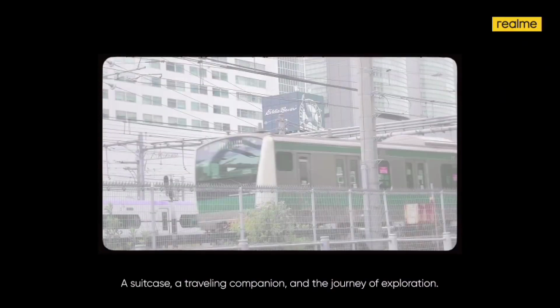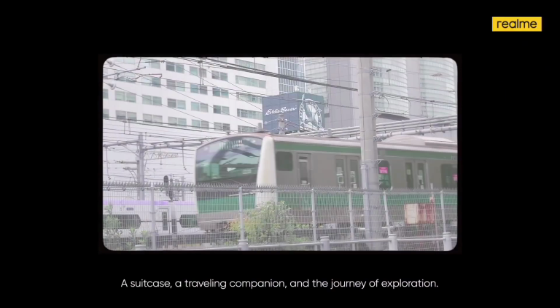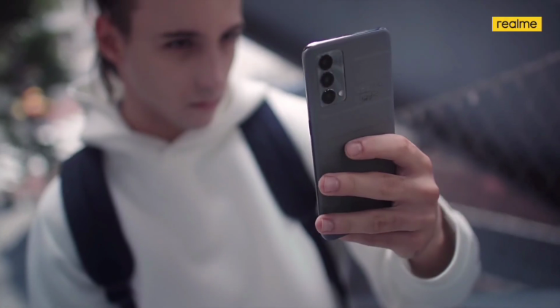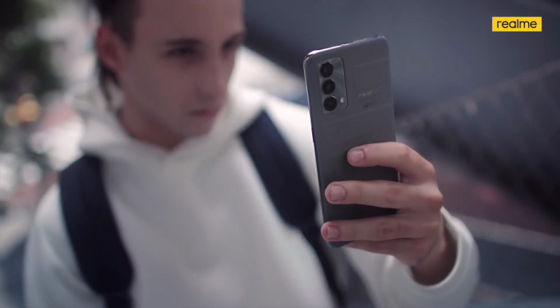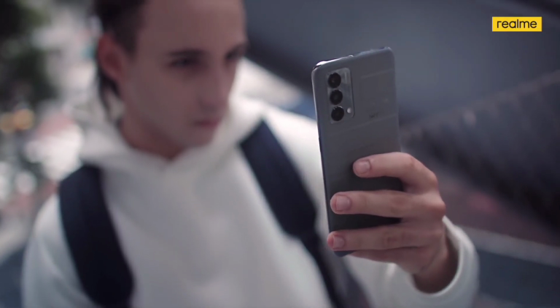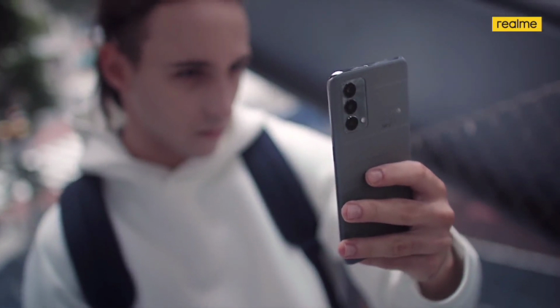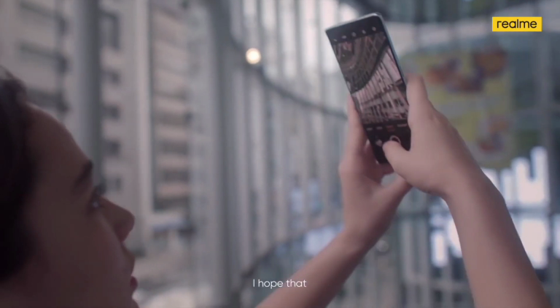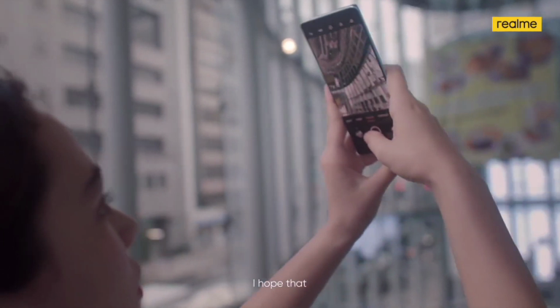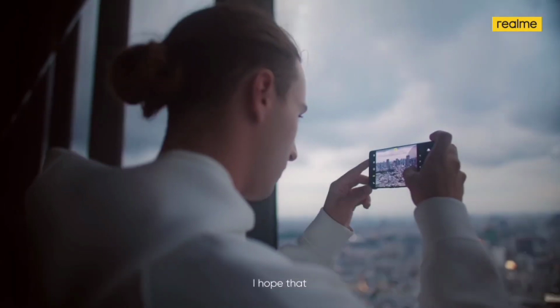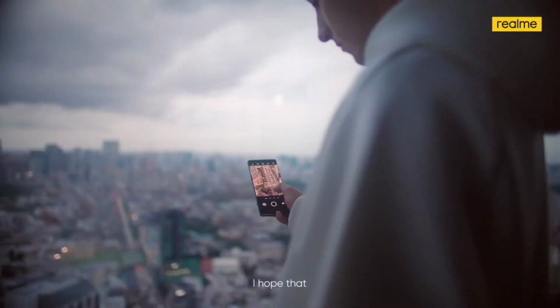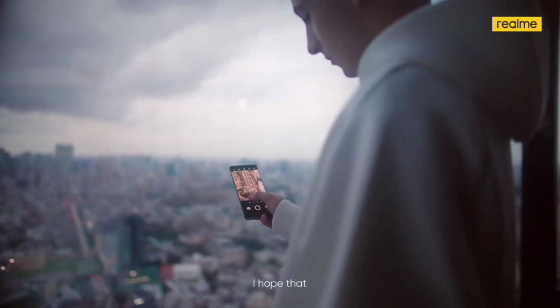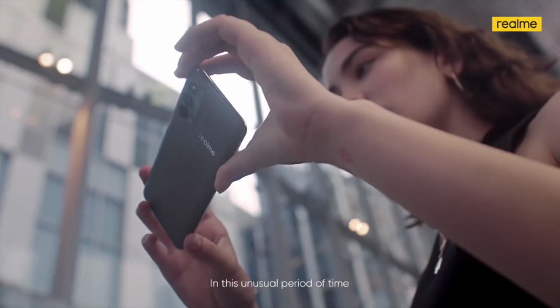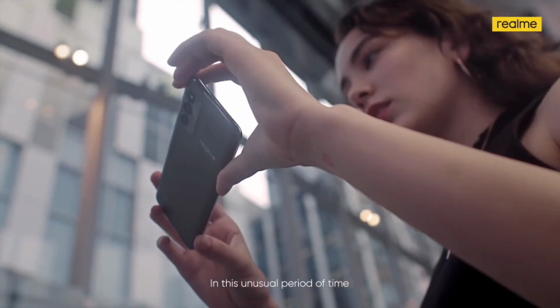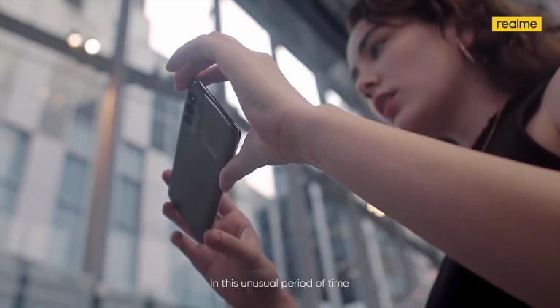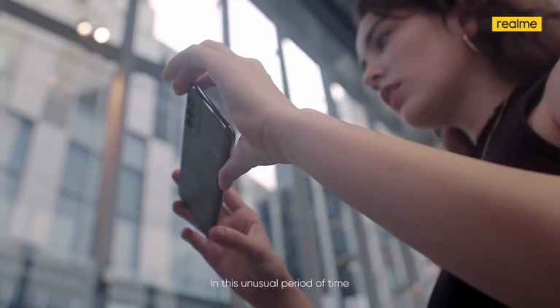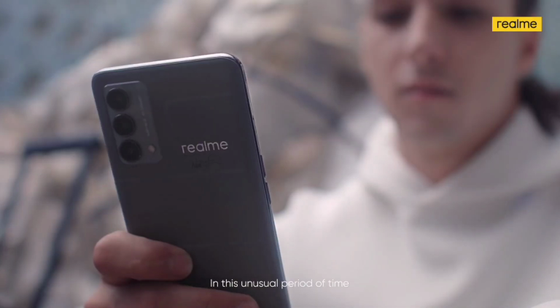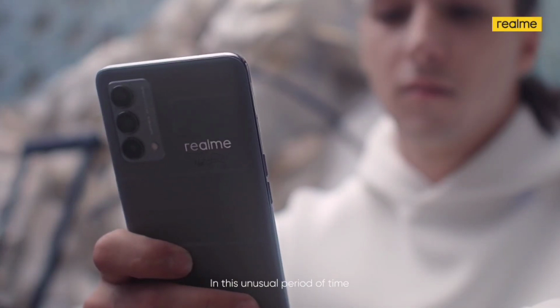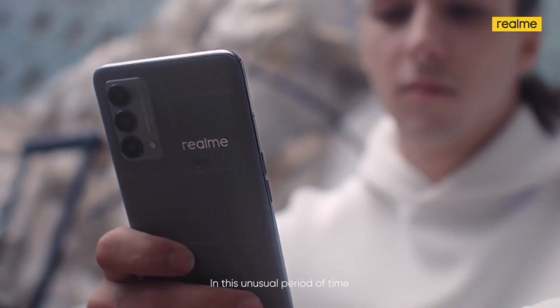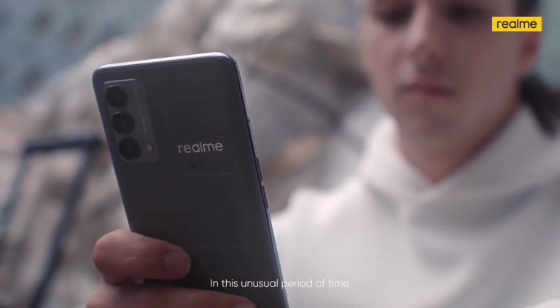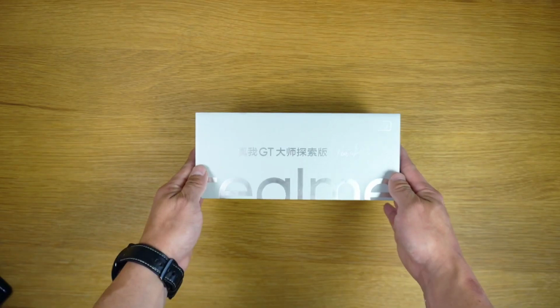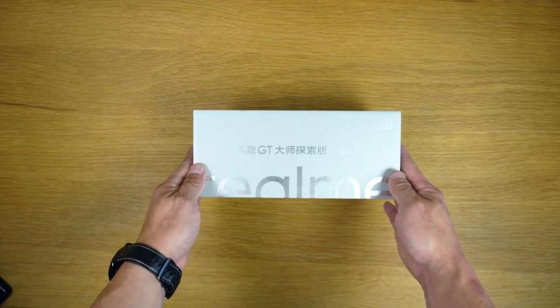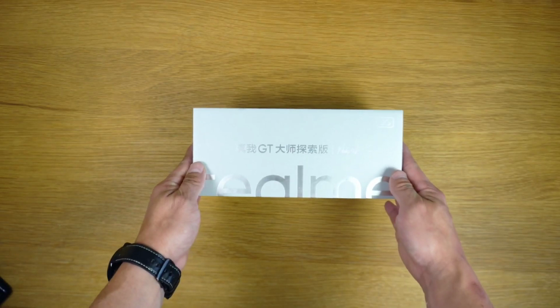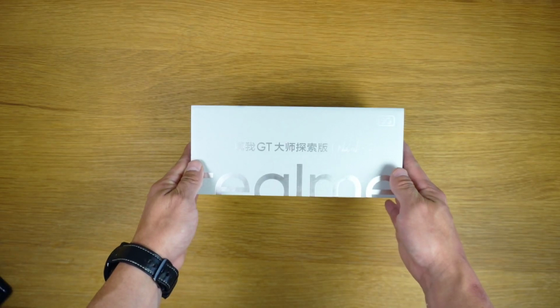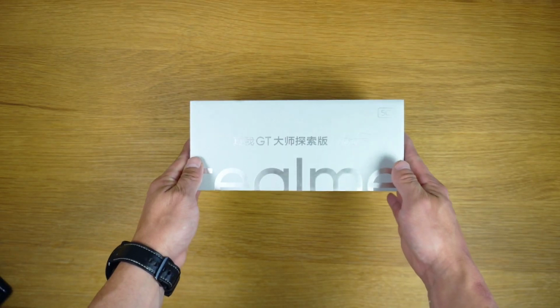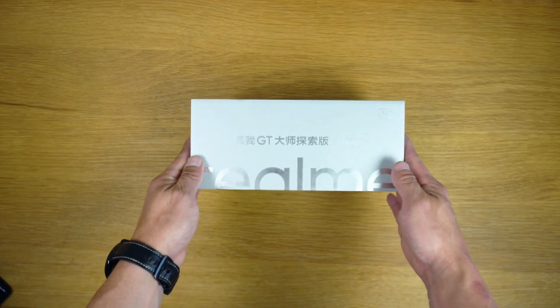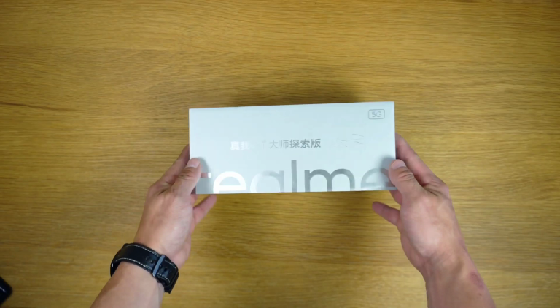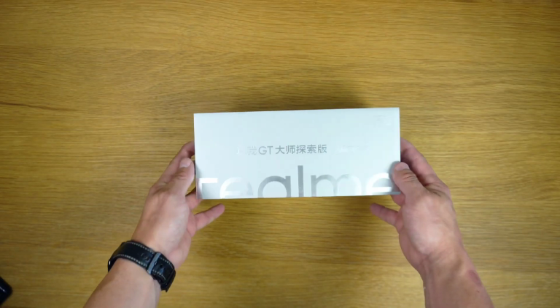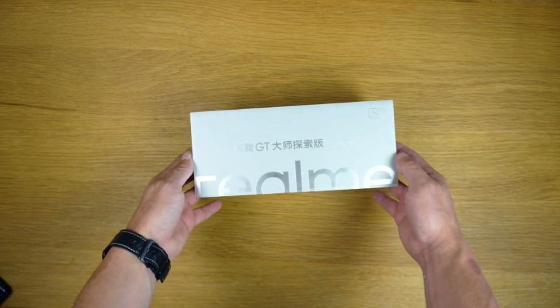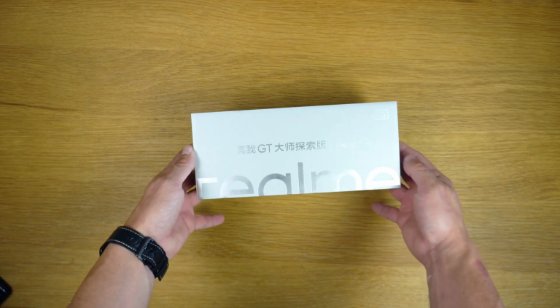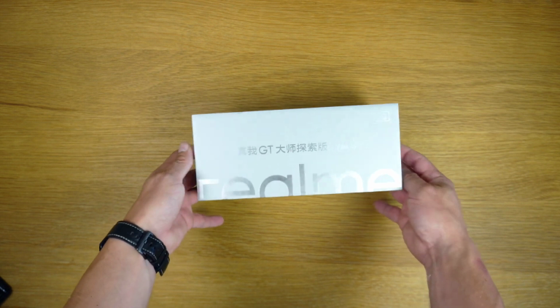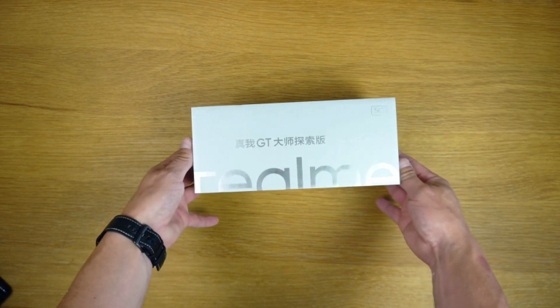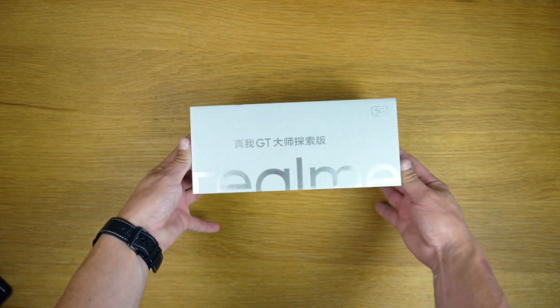To note, the GT Master Edition series consists of one more phone in the Chinese market, which goes by Realme GT Master Explorer Edition.